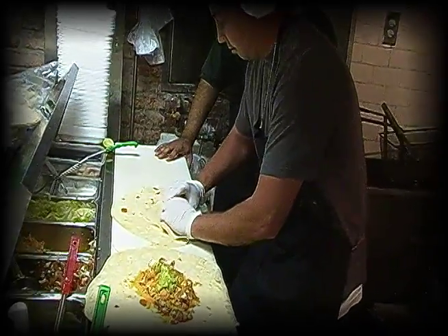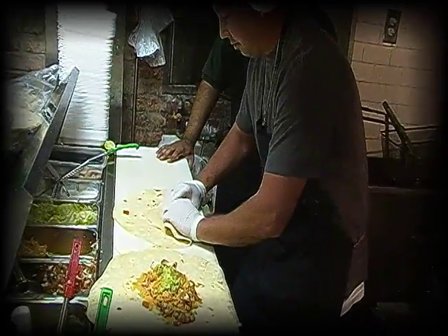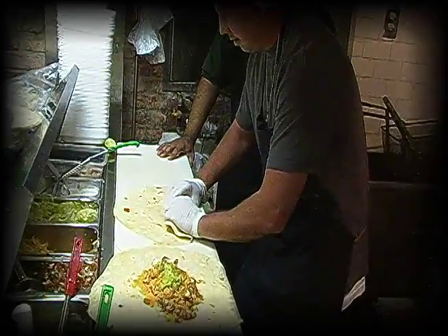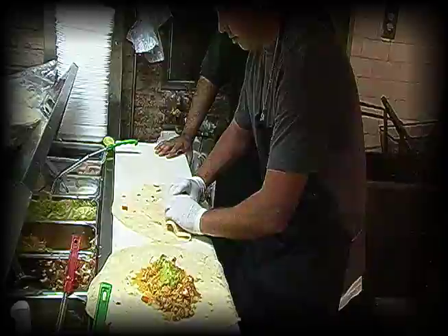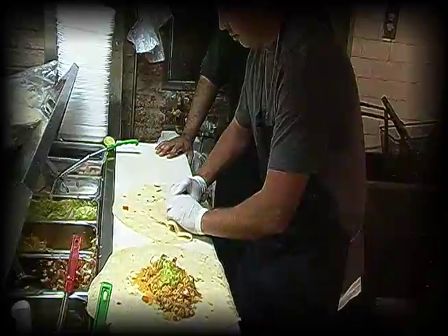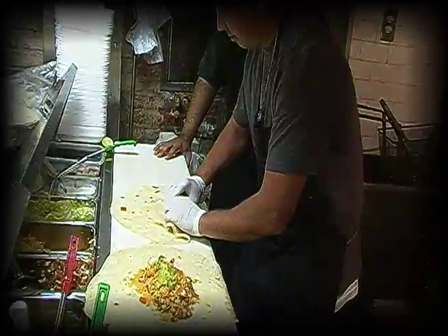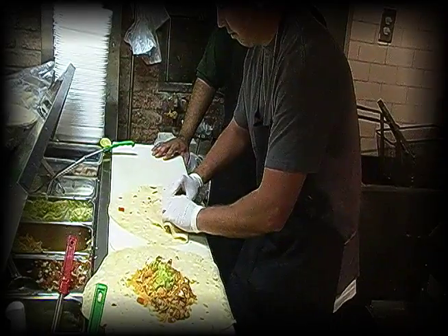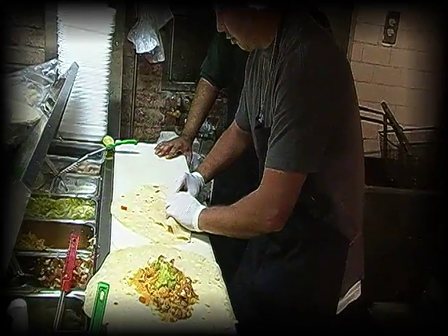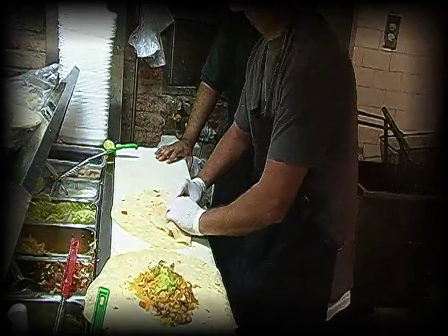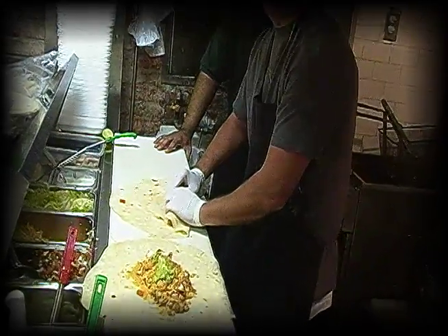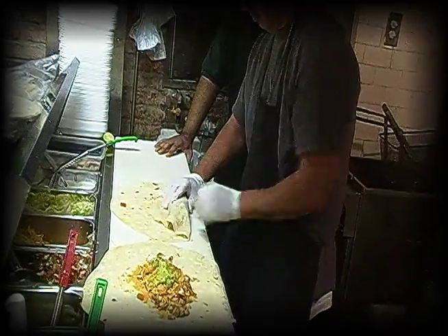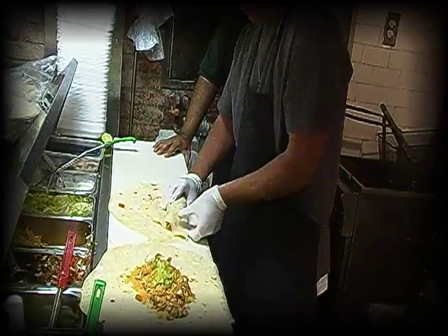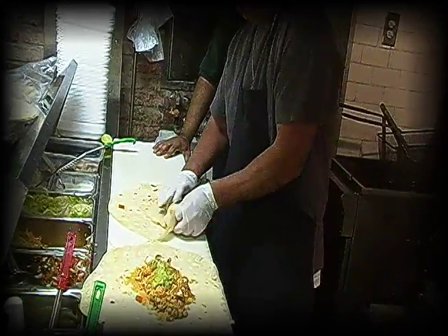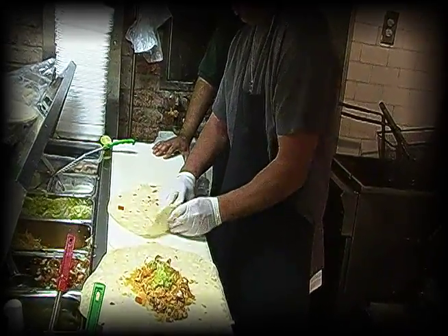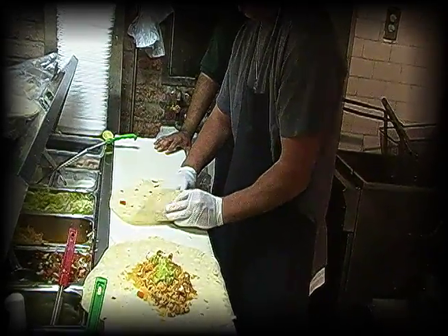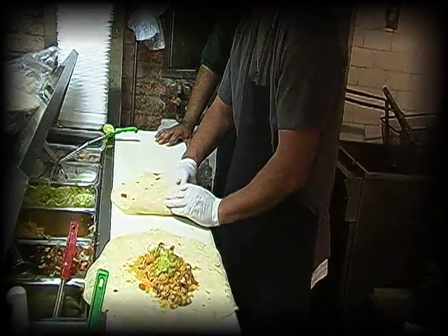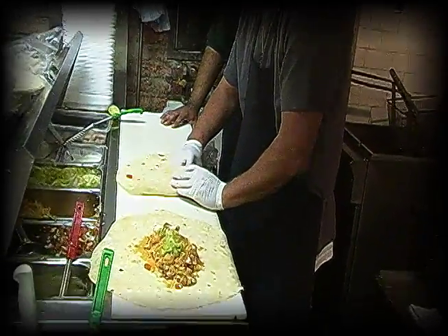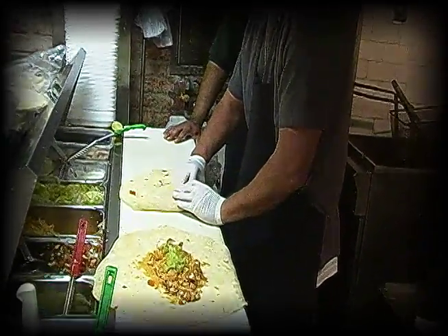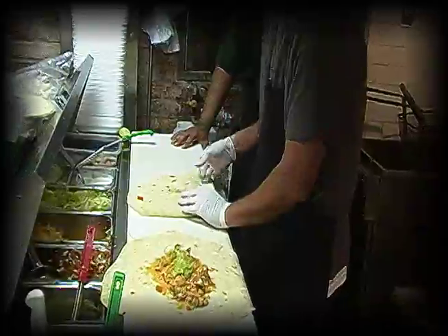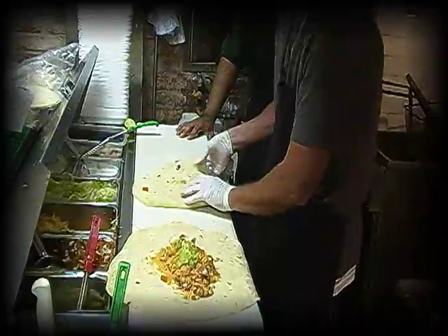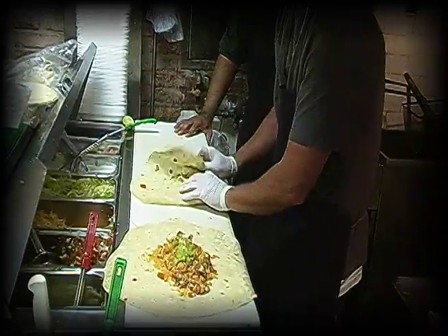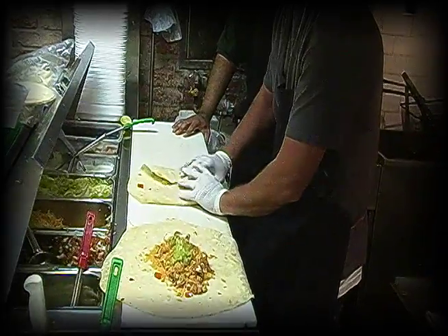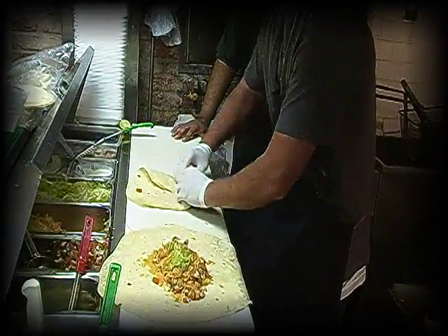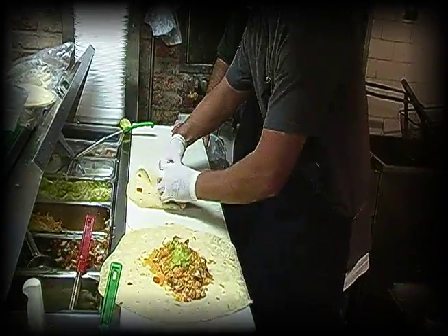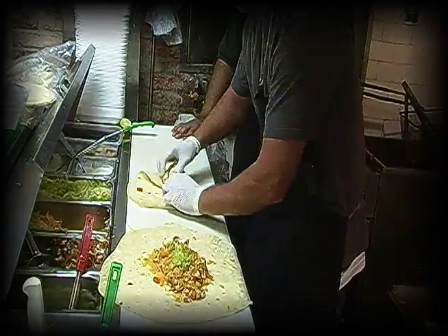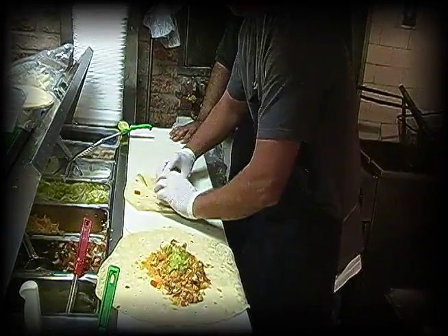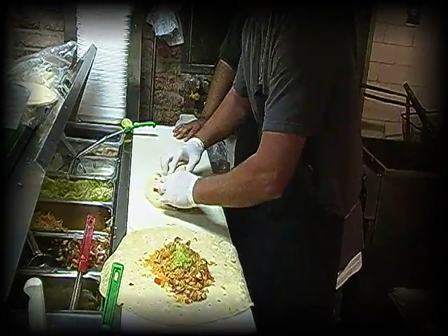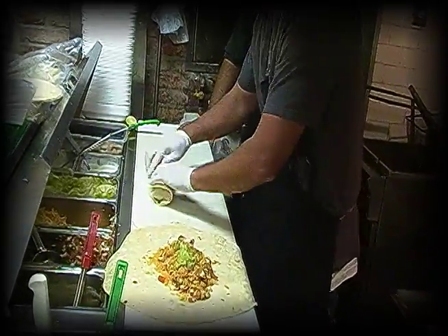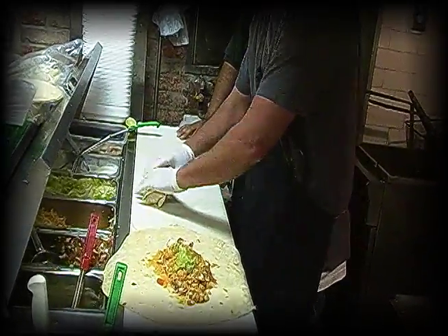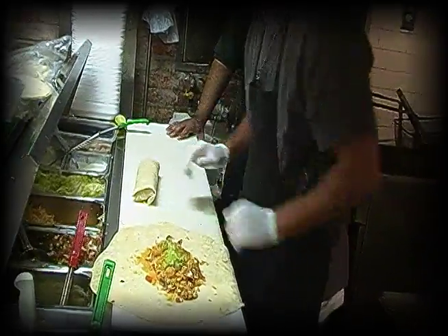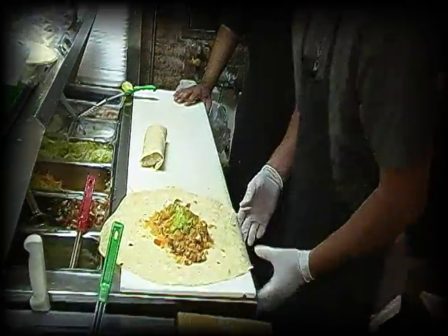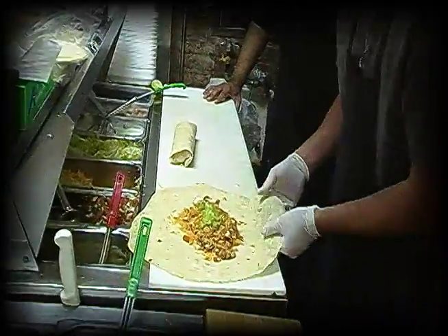A little? Pull it back. More? Yeah, it's good. A little fold, a little fold. There you go. Yeah, that one's good.